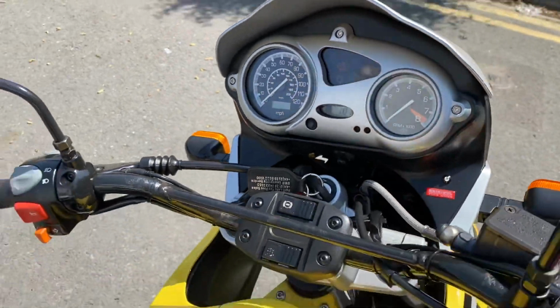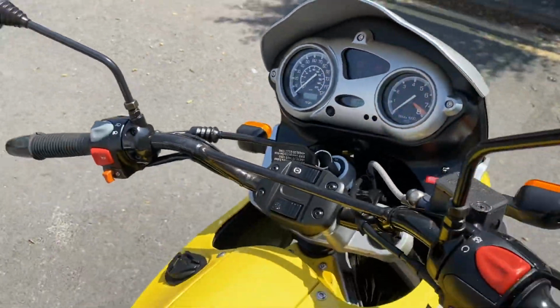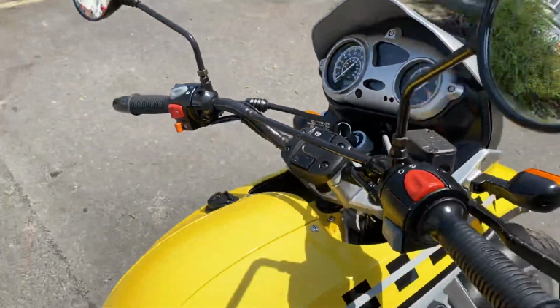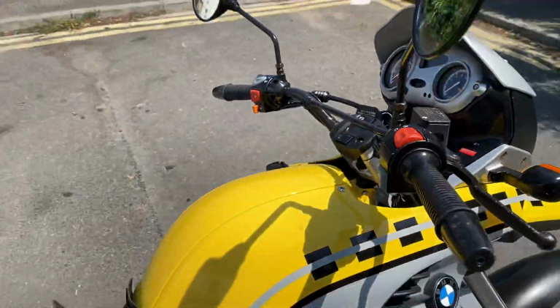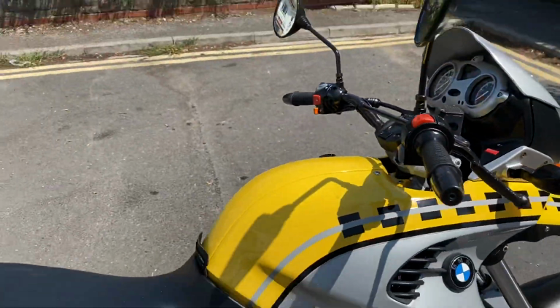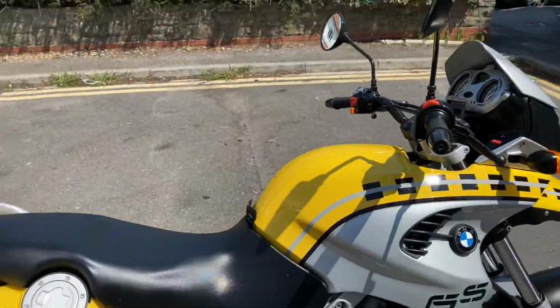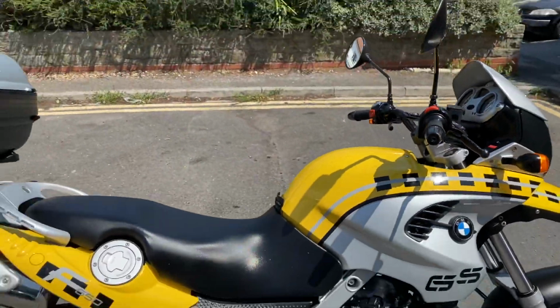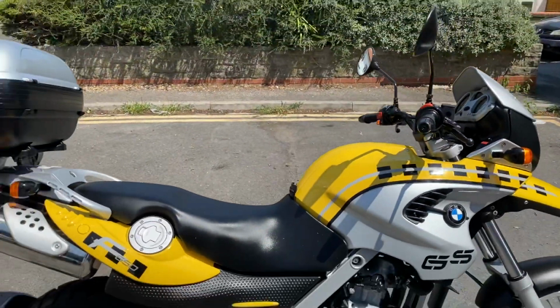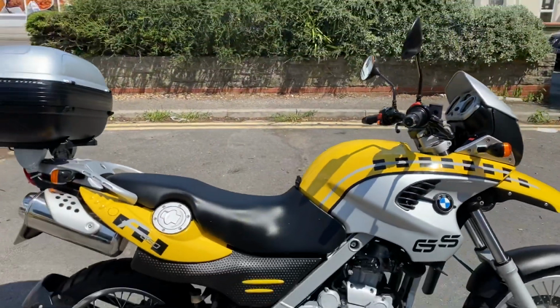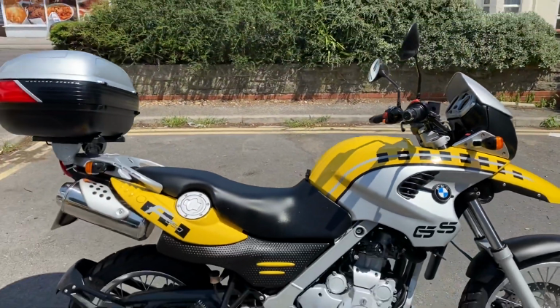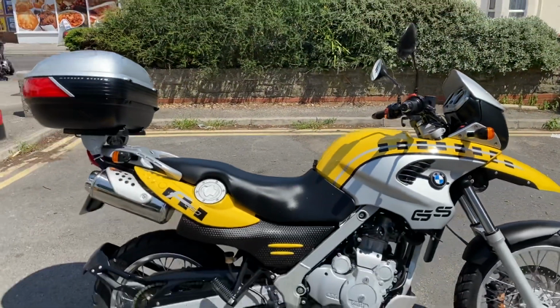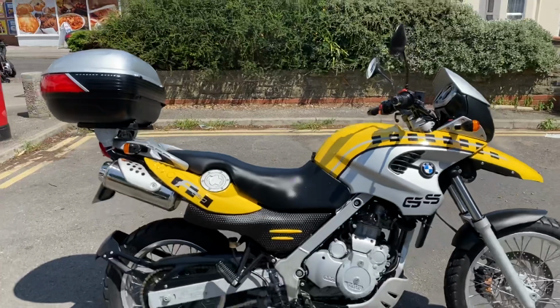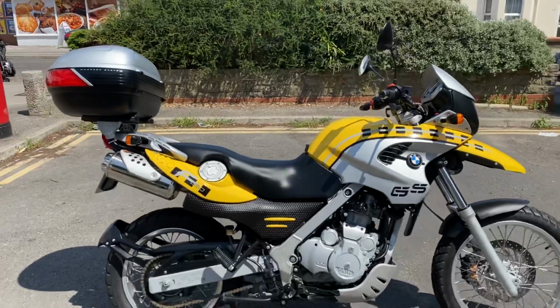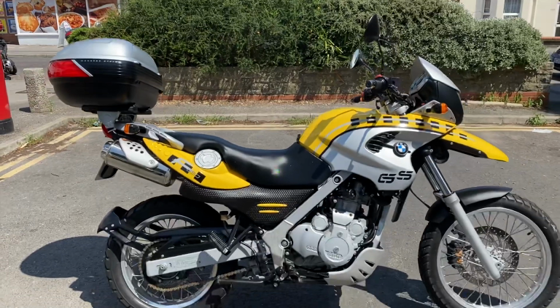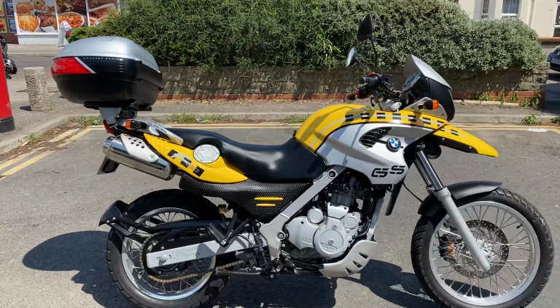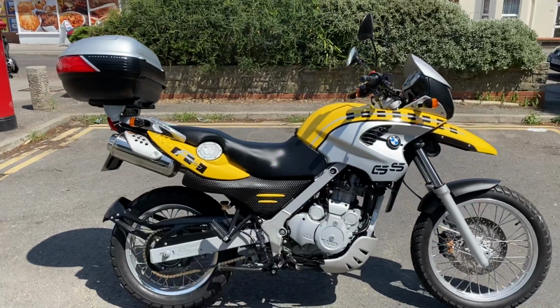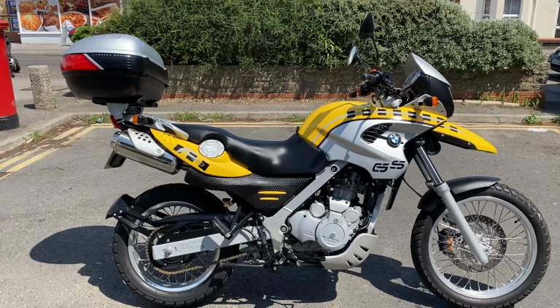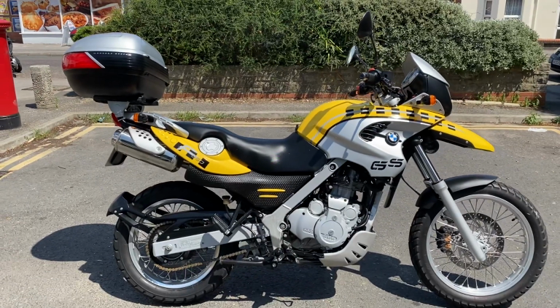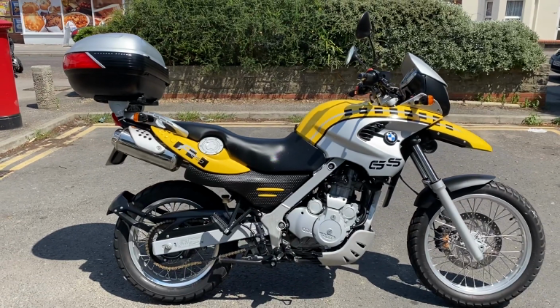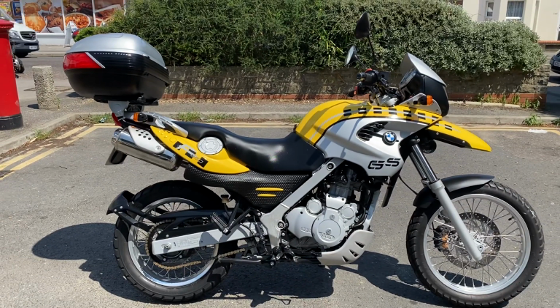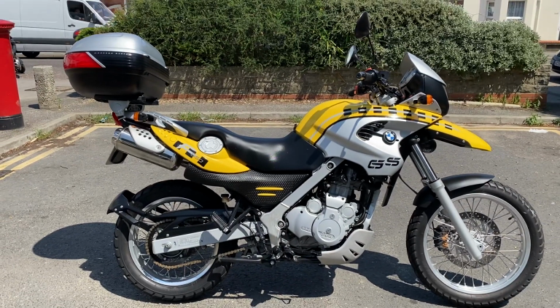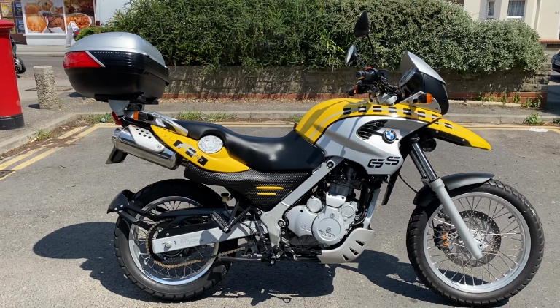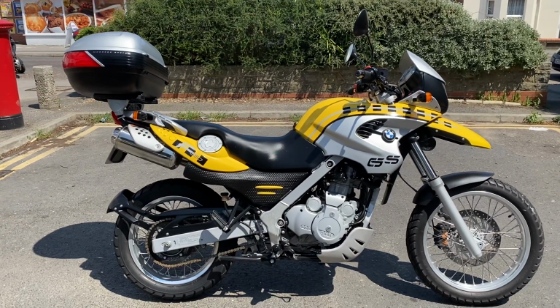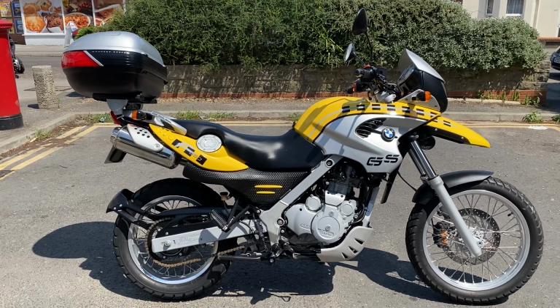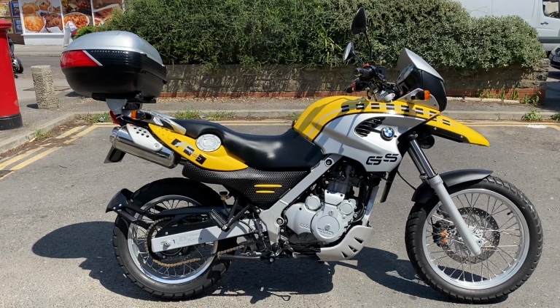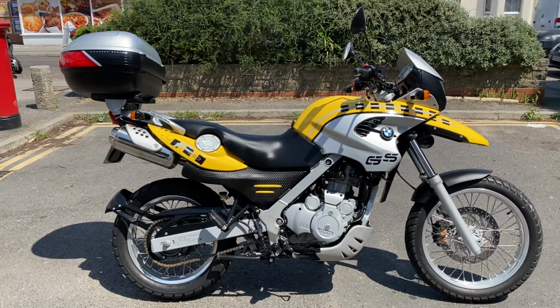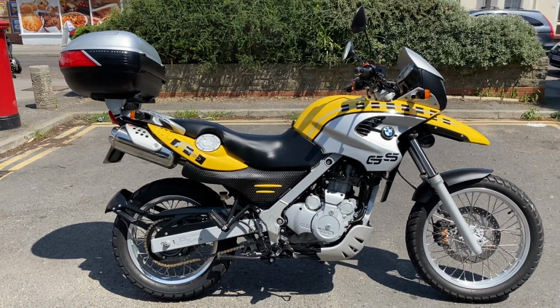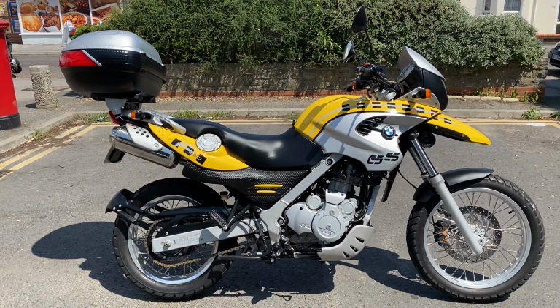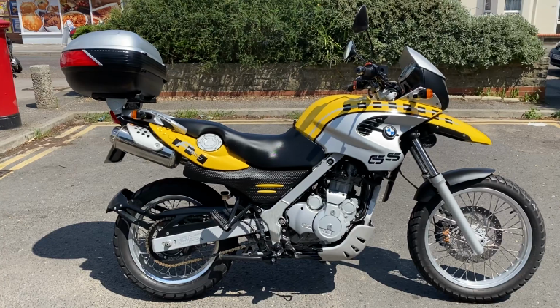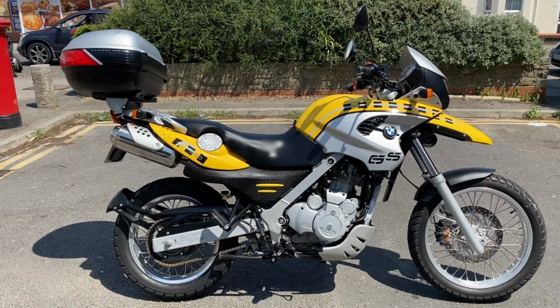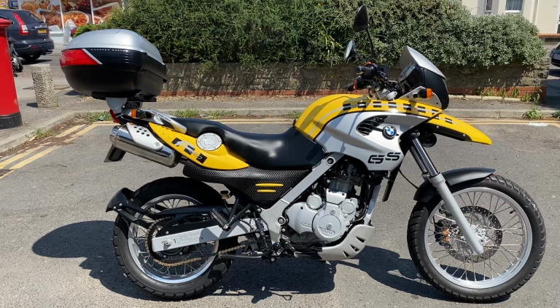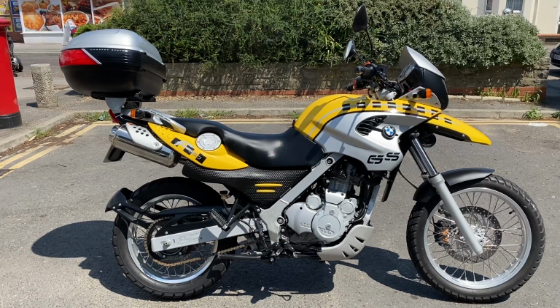So there we have it guys — your chance to buy a very rare opportunity: a 1,000-mile 2003 F650GS. Thanks for watching.